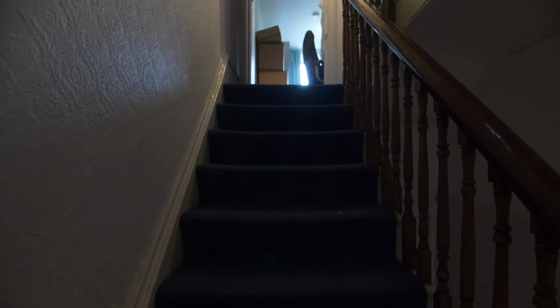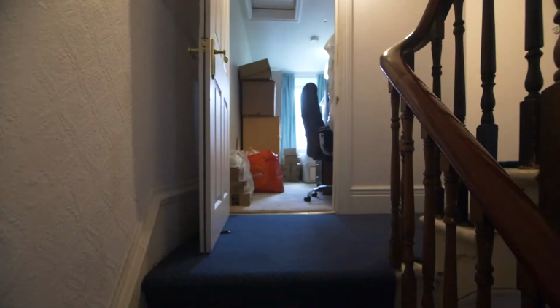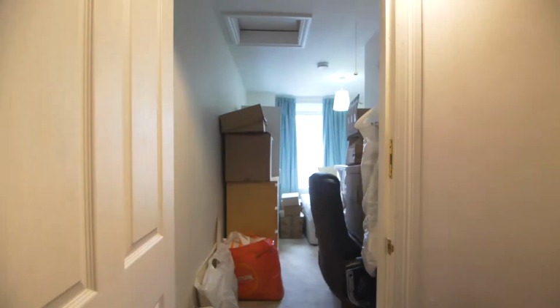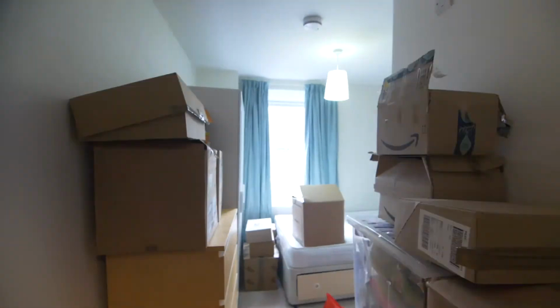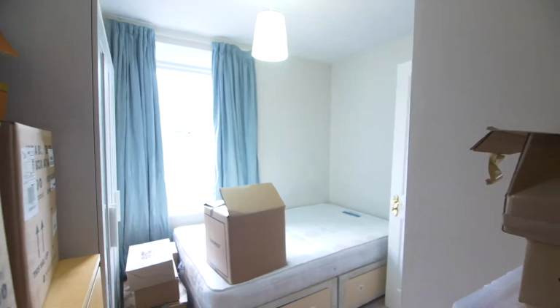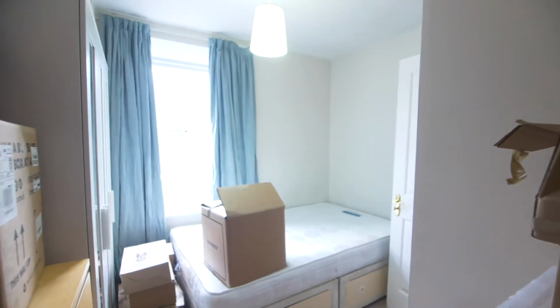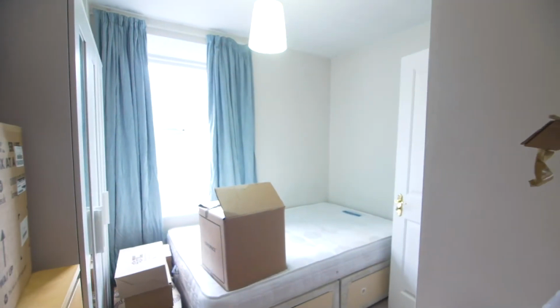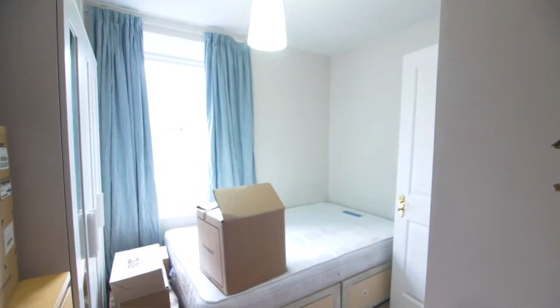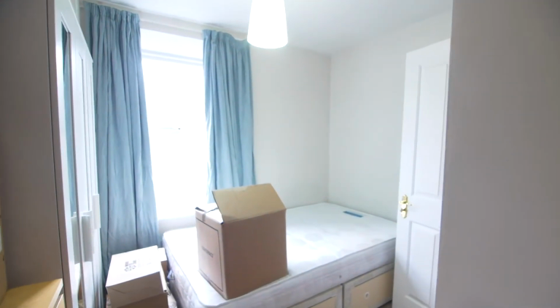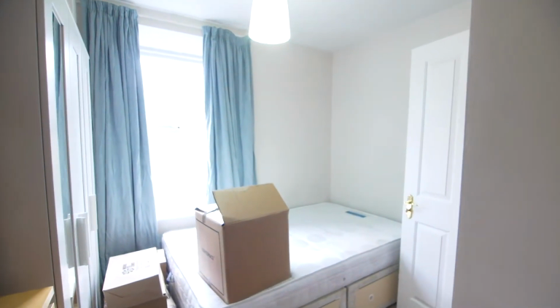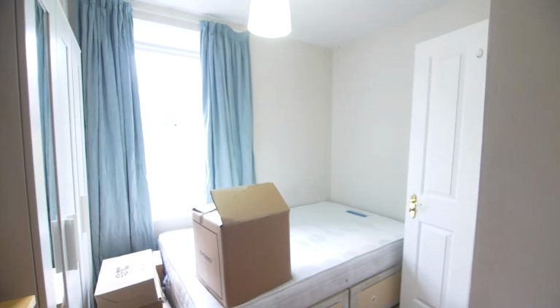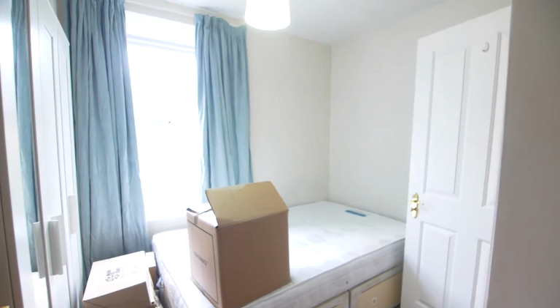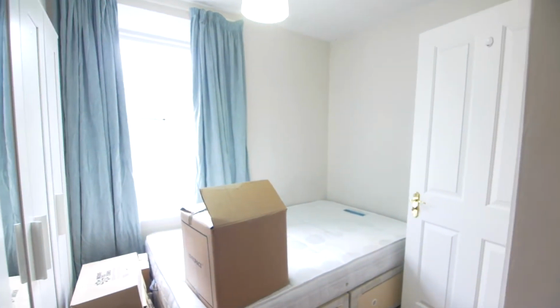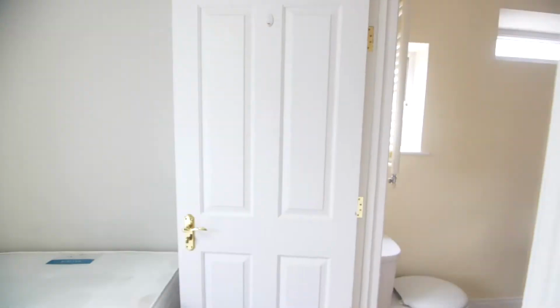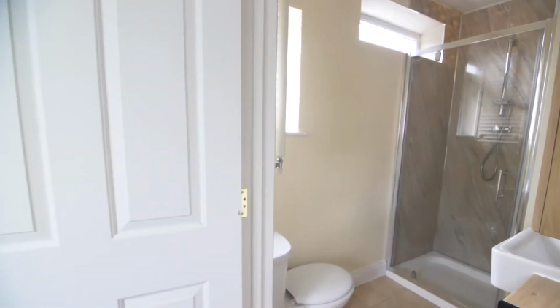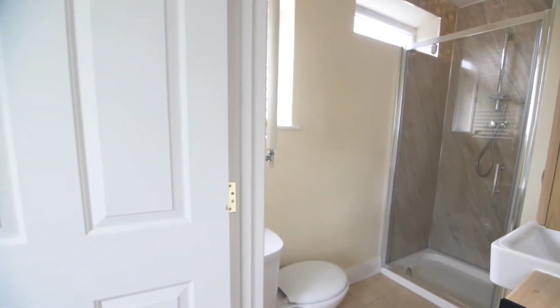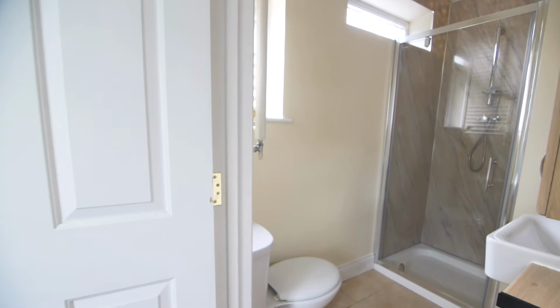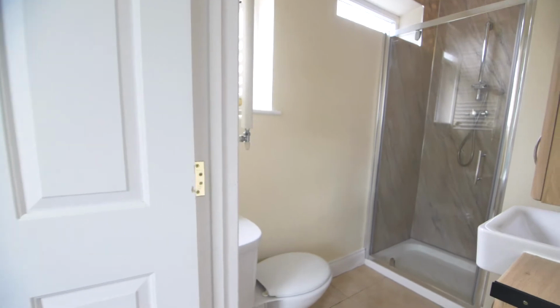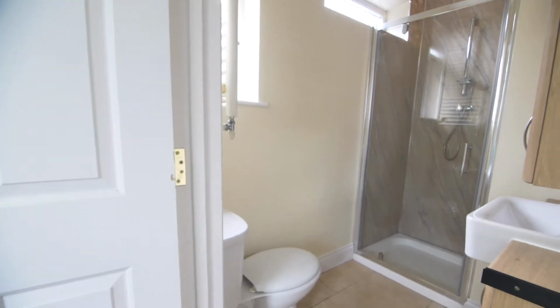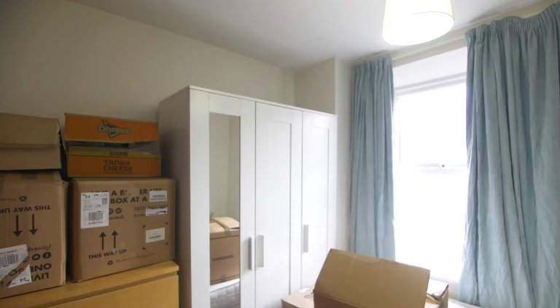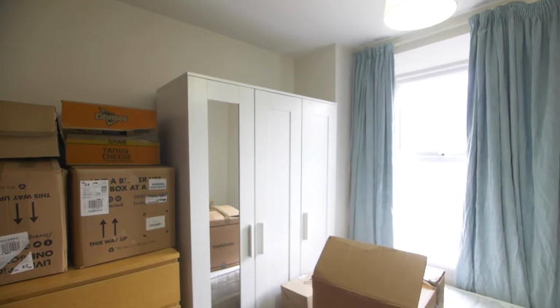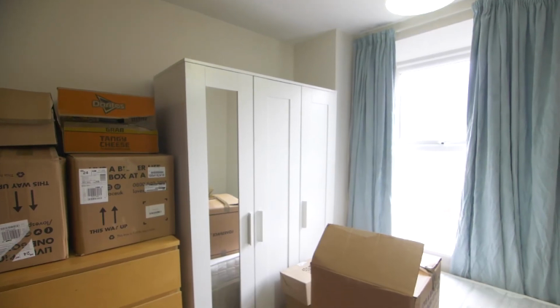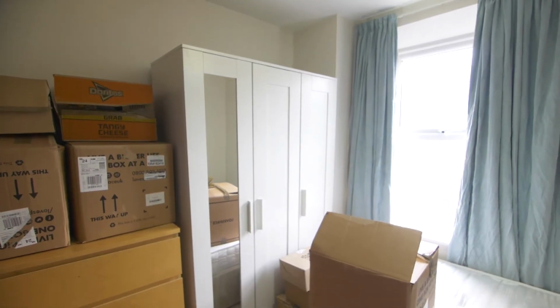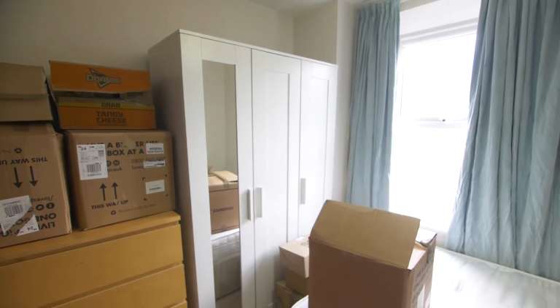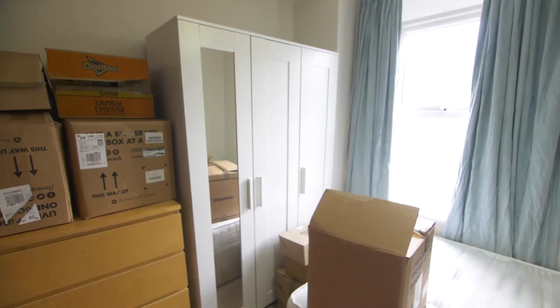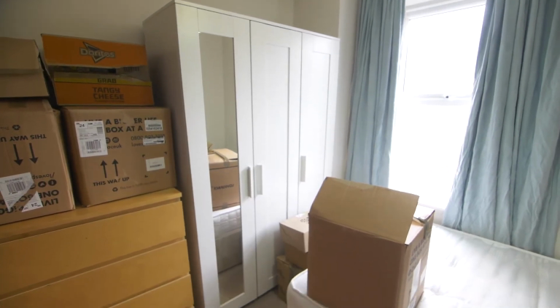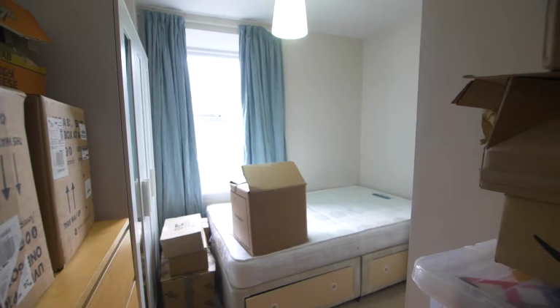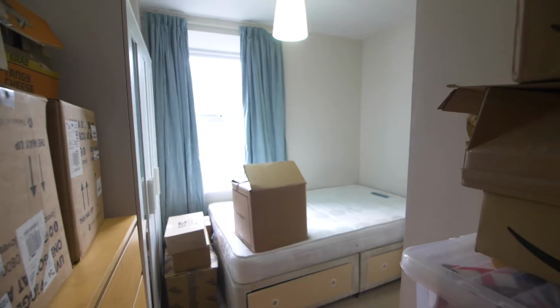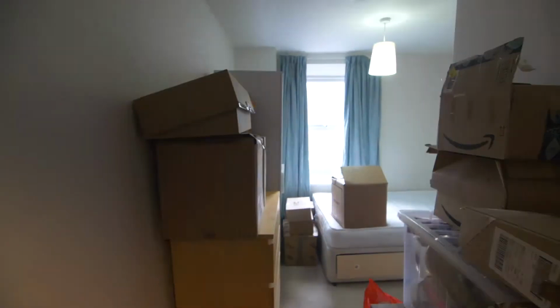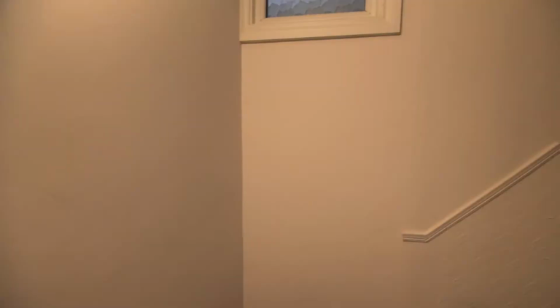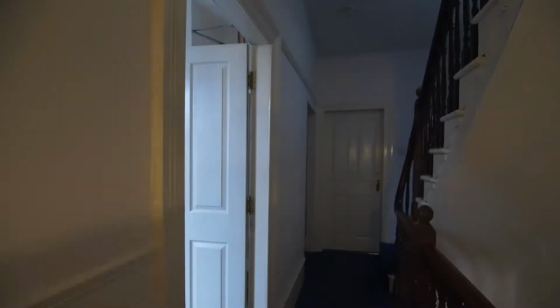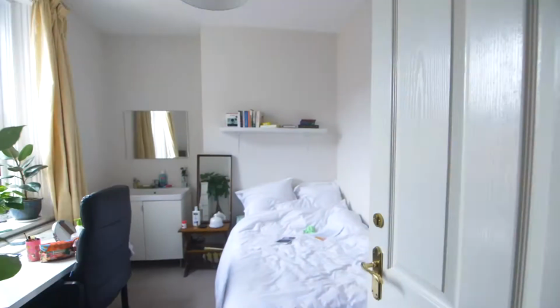Upstairs we have another bedroom, this one with an ensuite bathroom. Also on this floor we have a further three bedrooms. They're all super bright and very well sized.